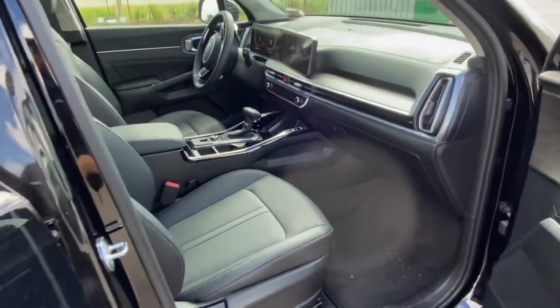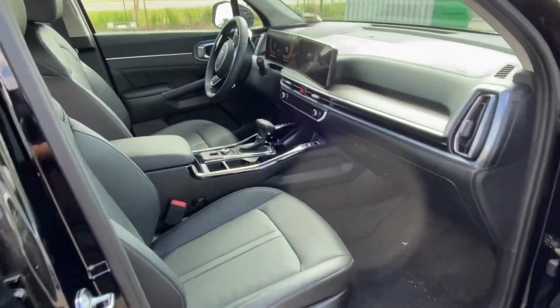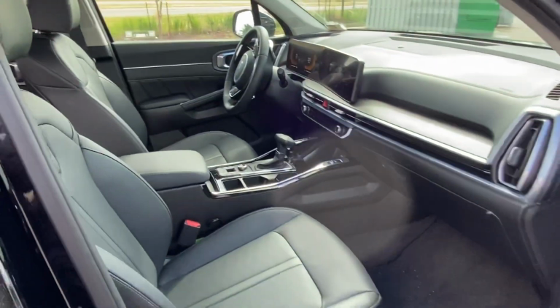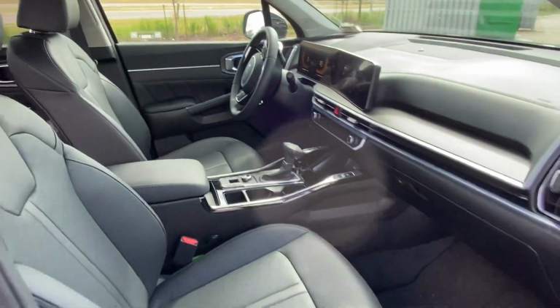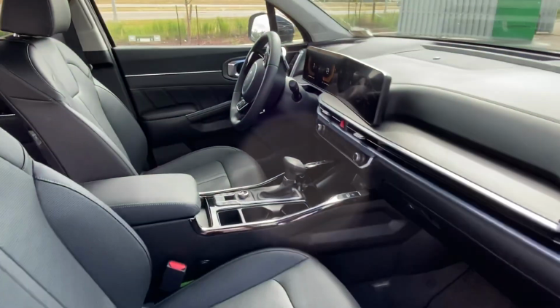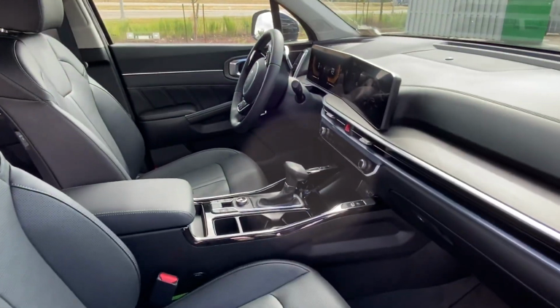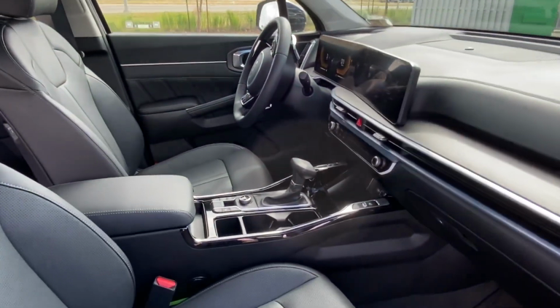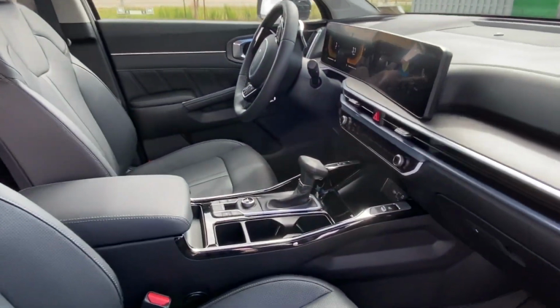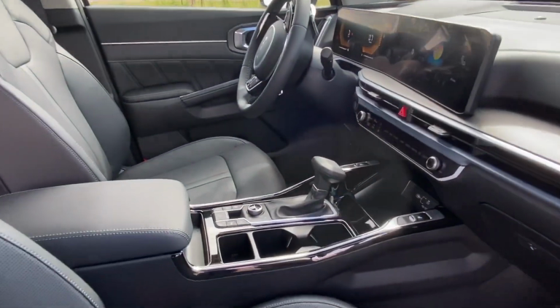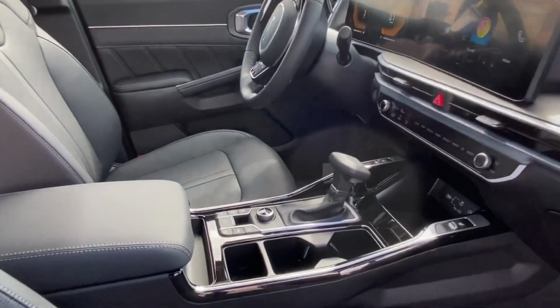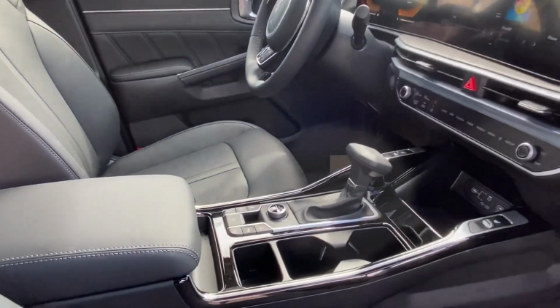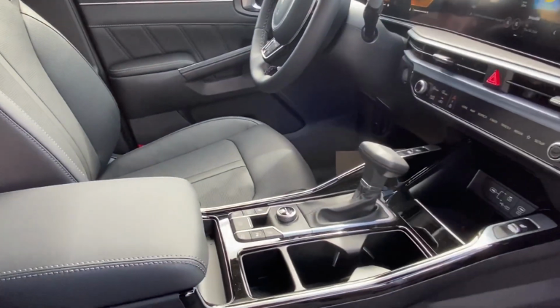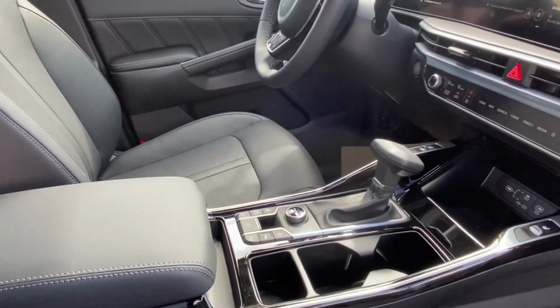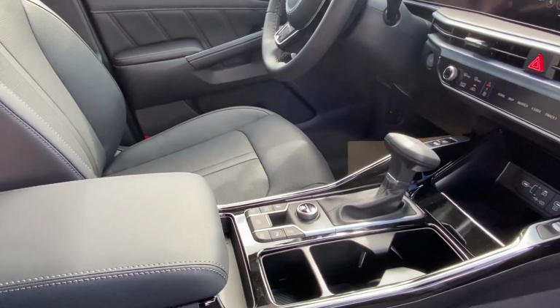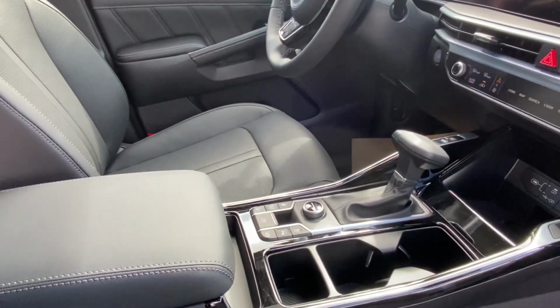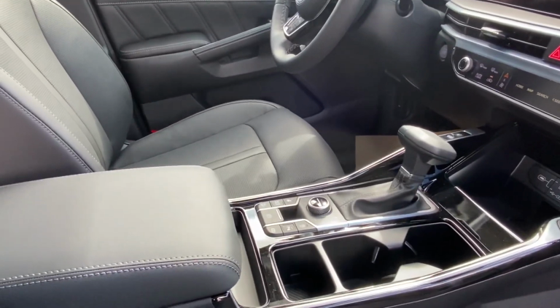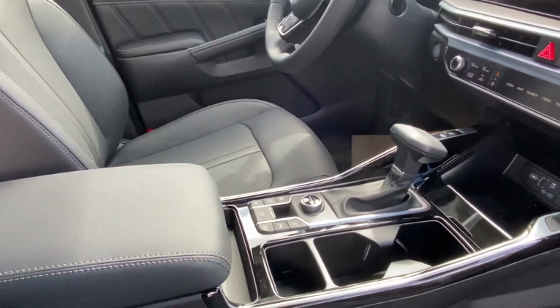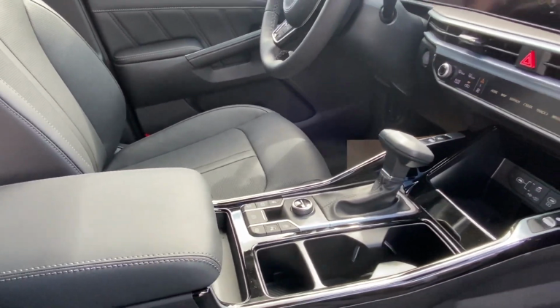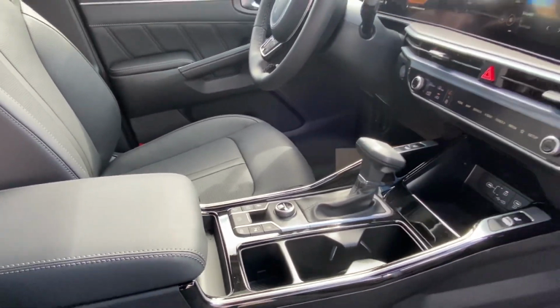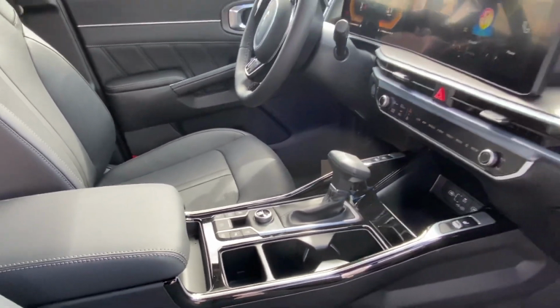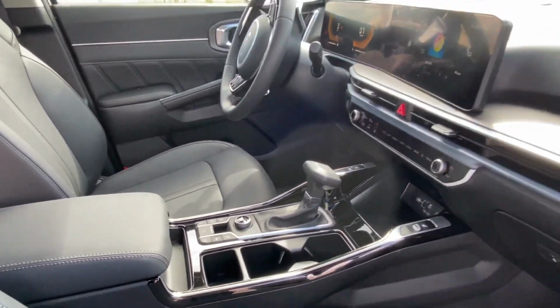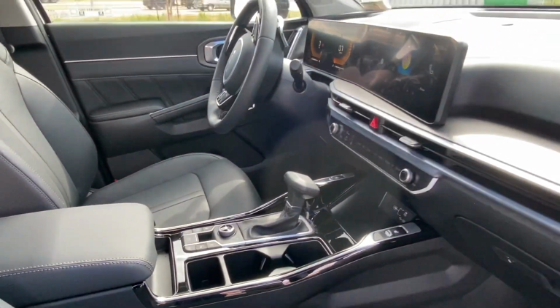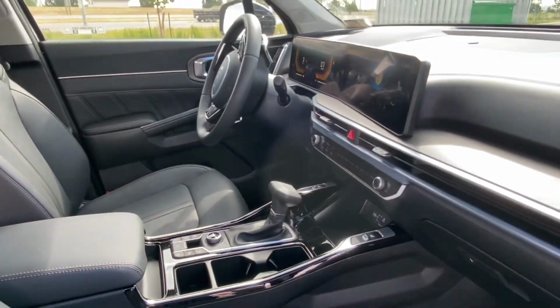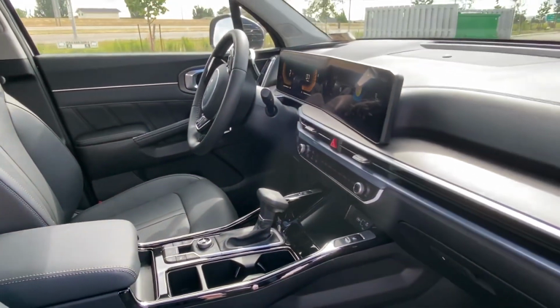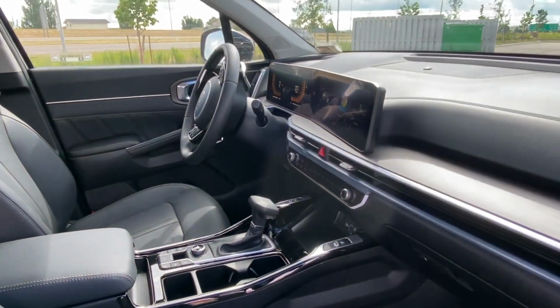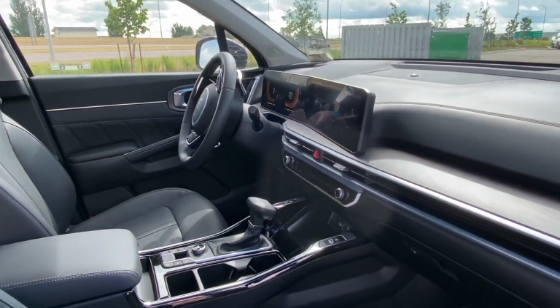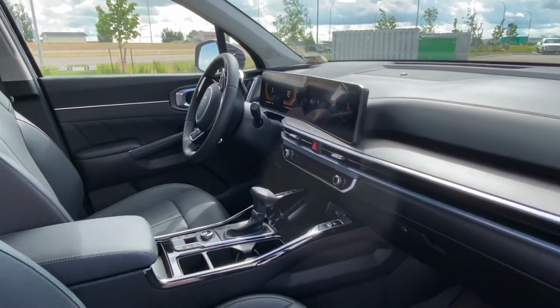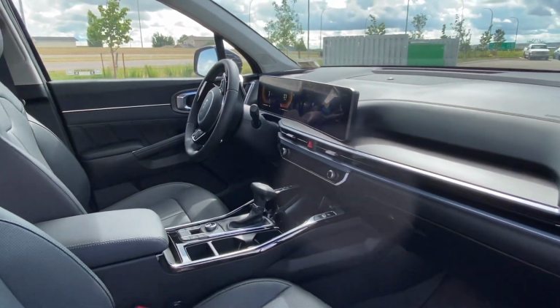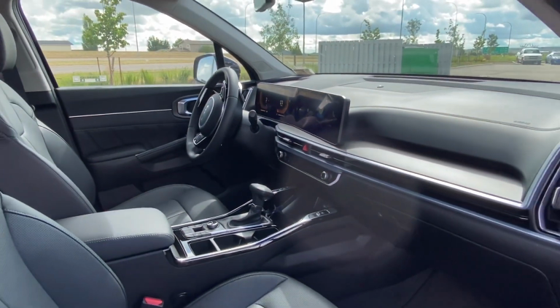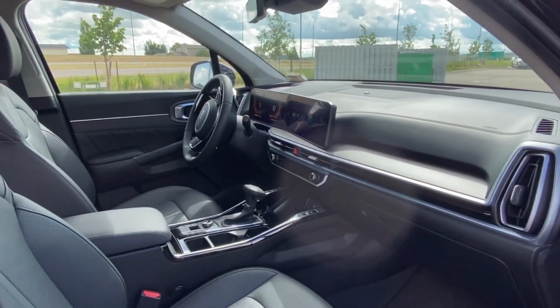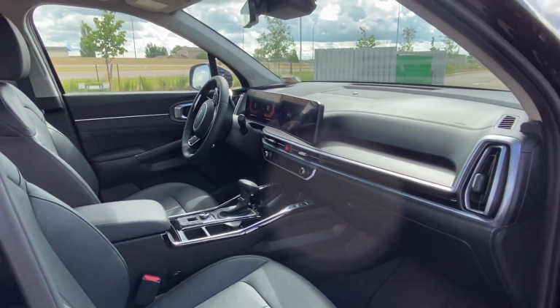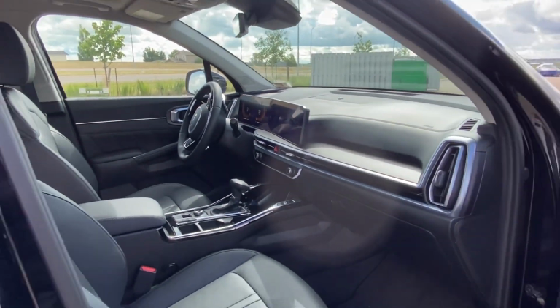Heated front seat as well, heated steering wheel with two settings actually, and a beautiful giant screen.